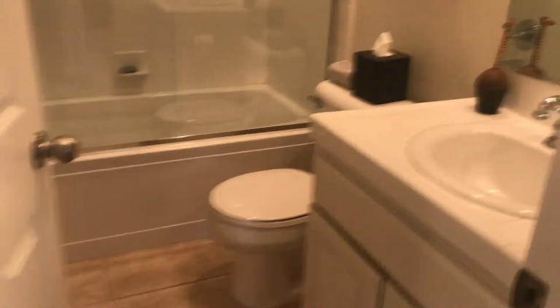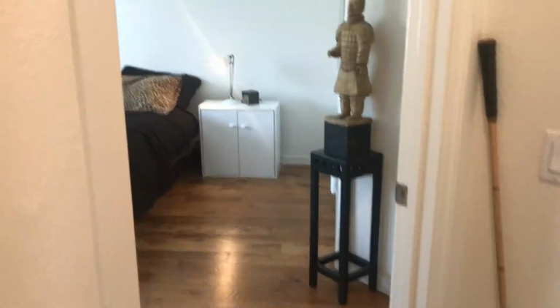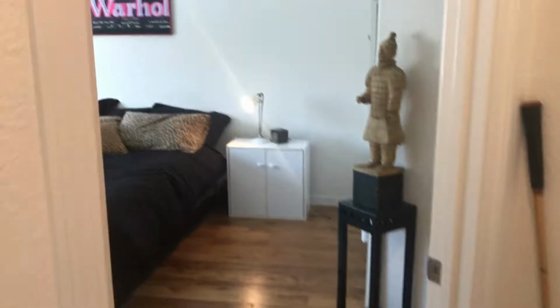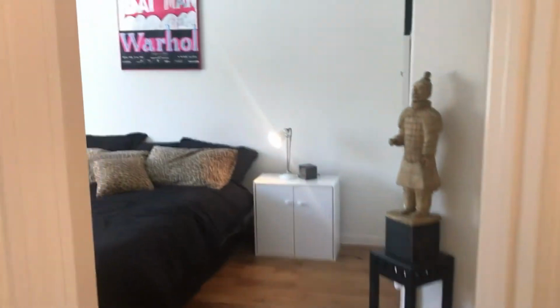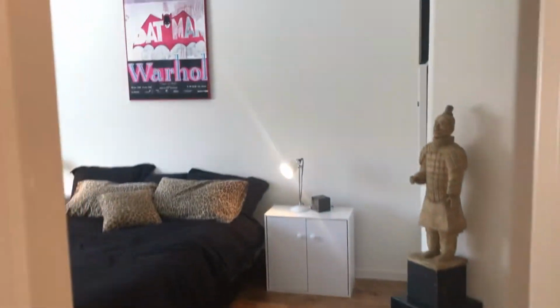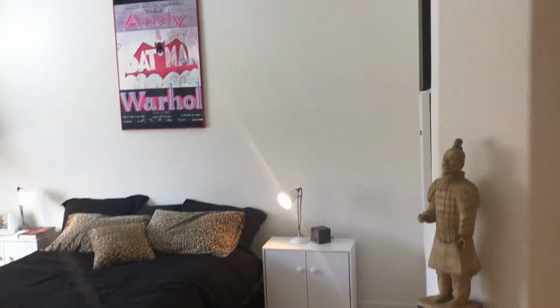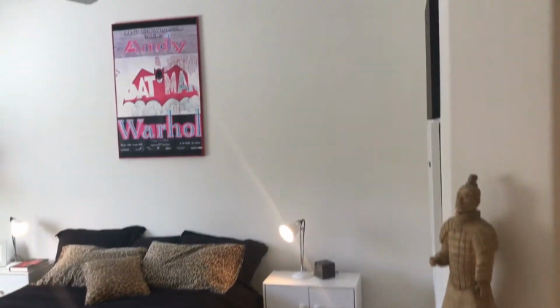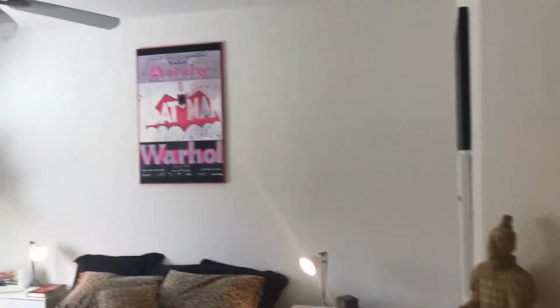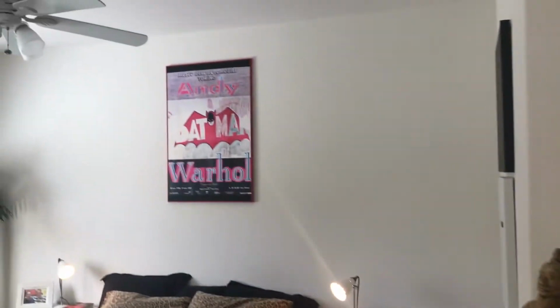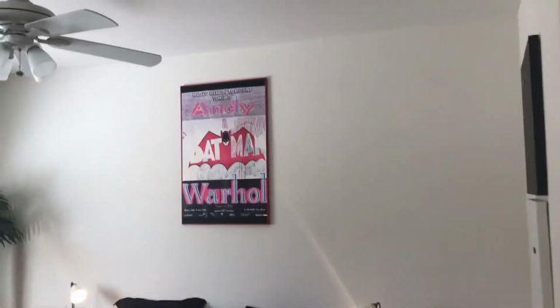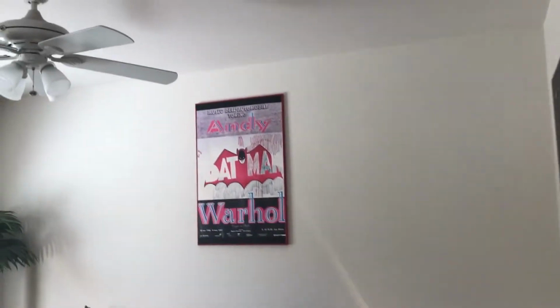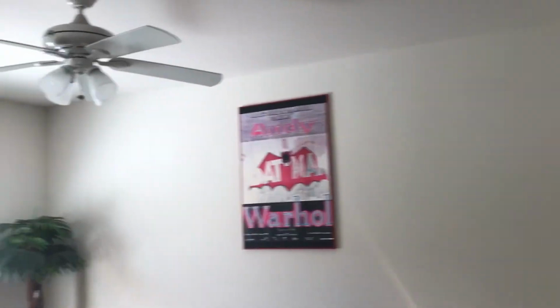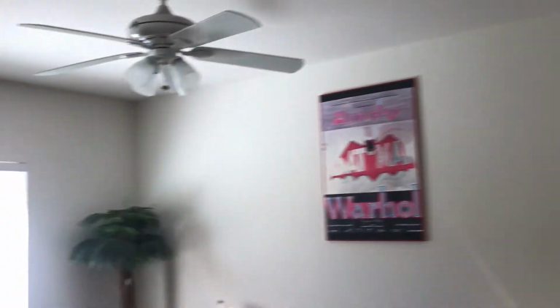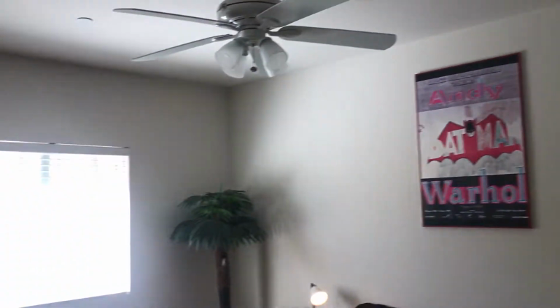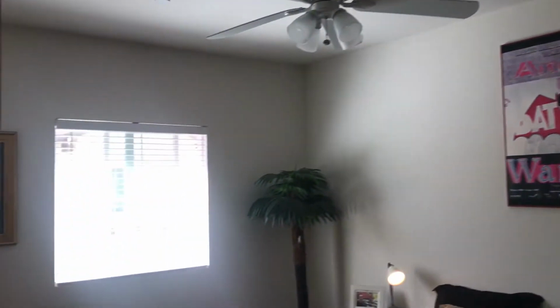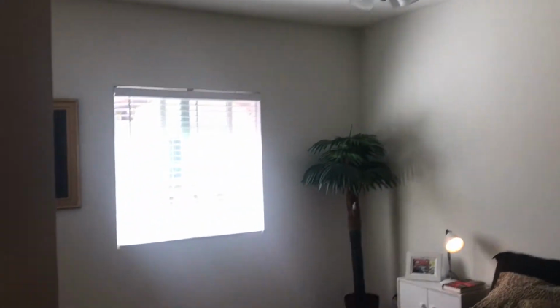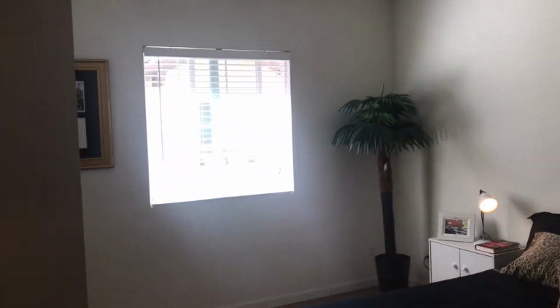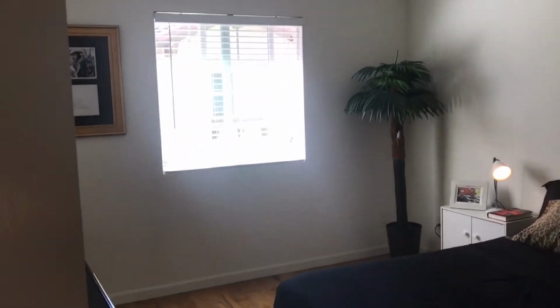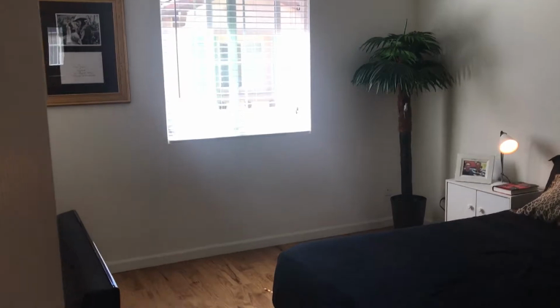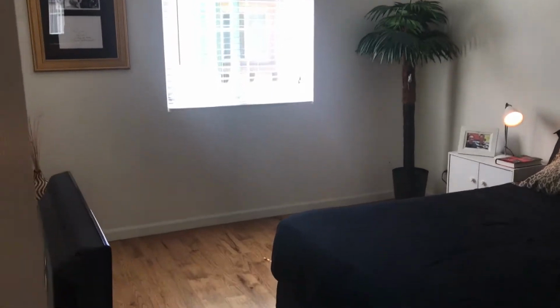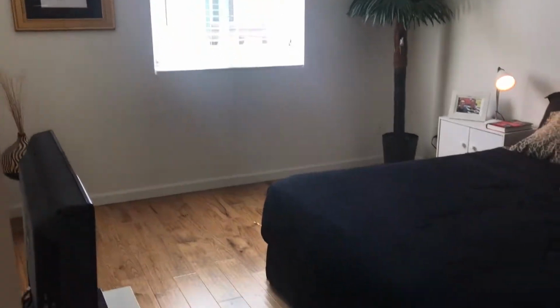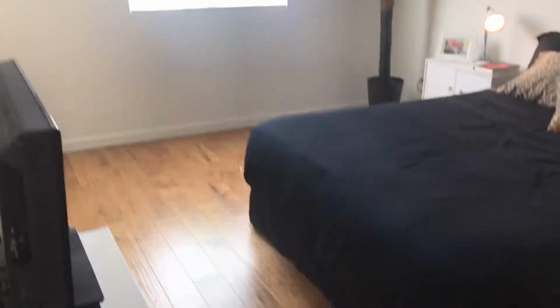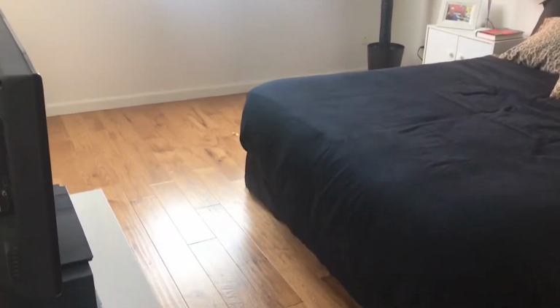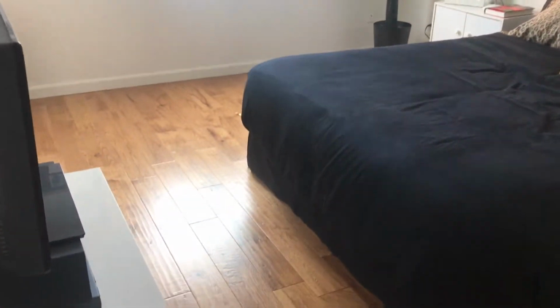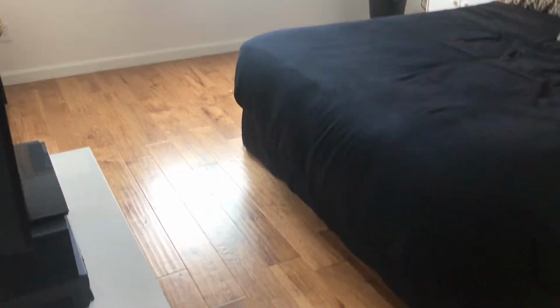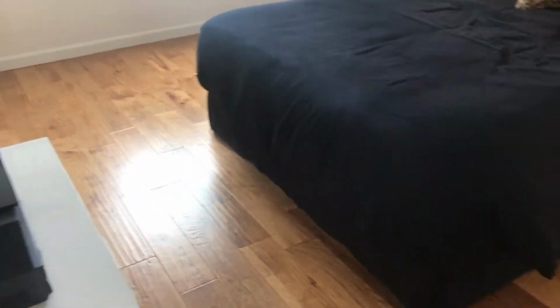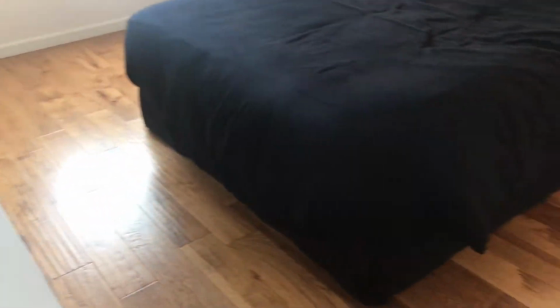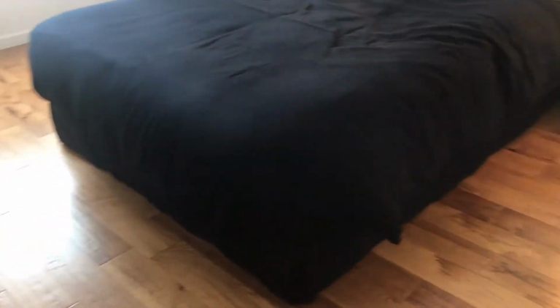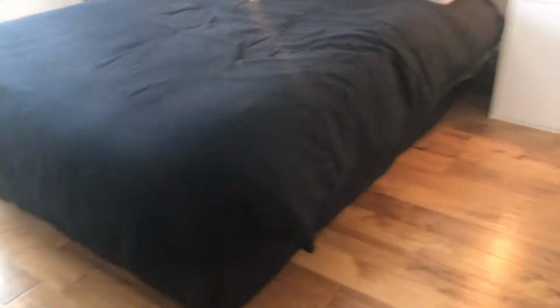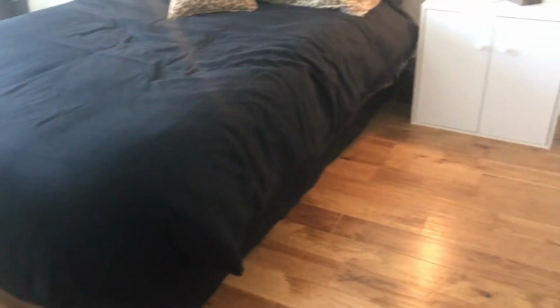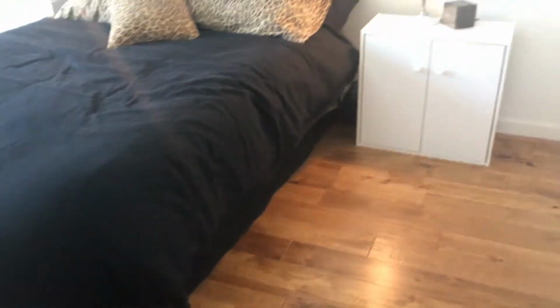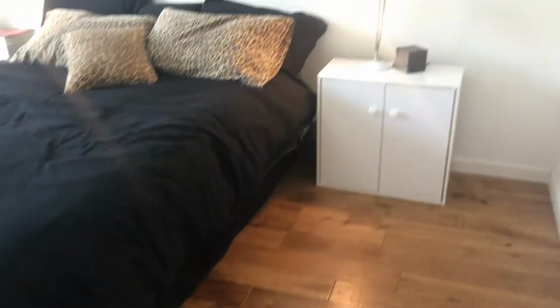This is really a great master suite. It has a high ceiling to it, which really gives it a nice open feeling. And once again carries through the beautiful wood flooring.